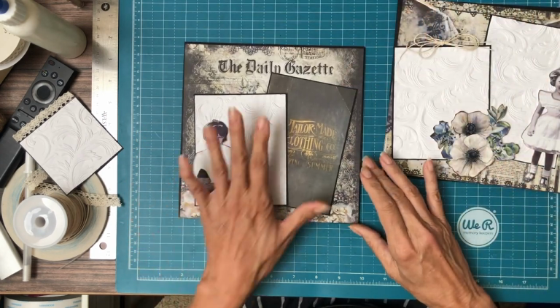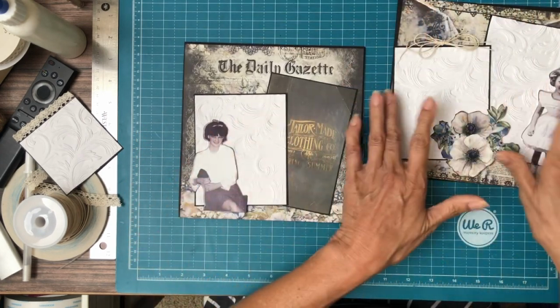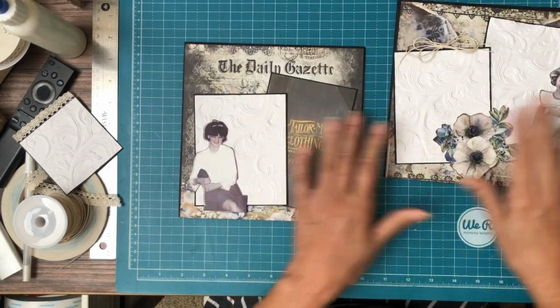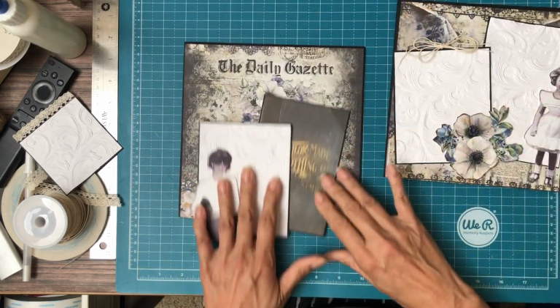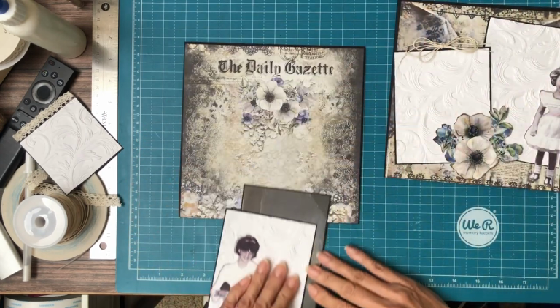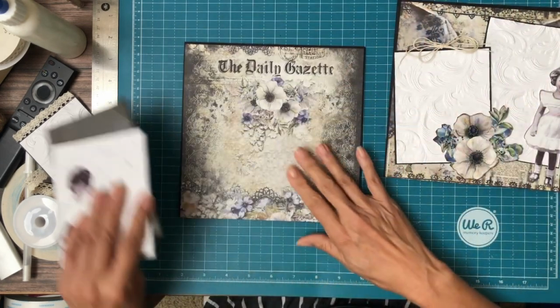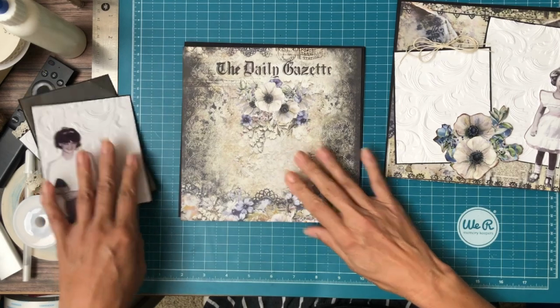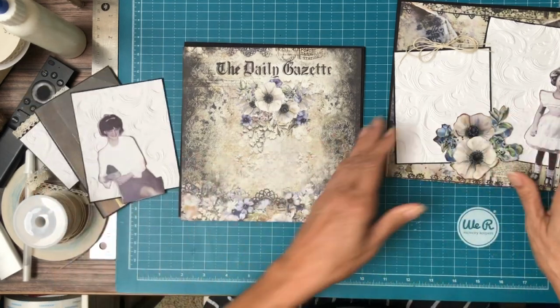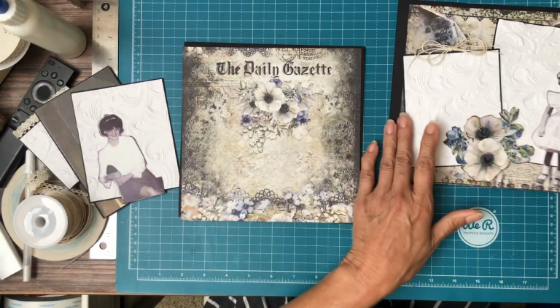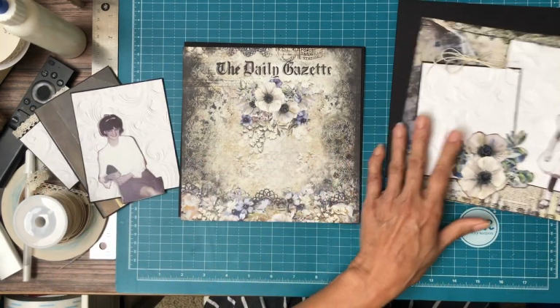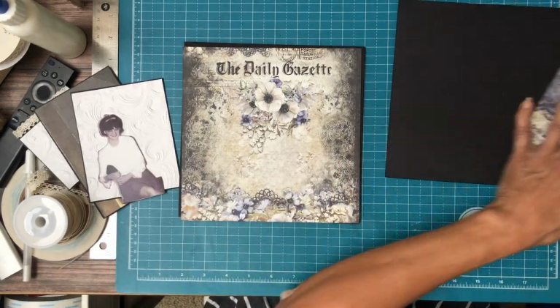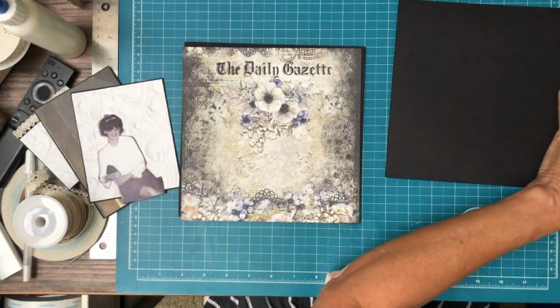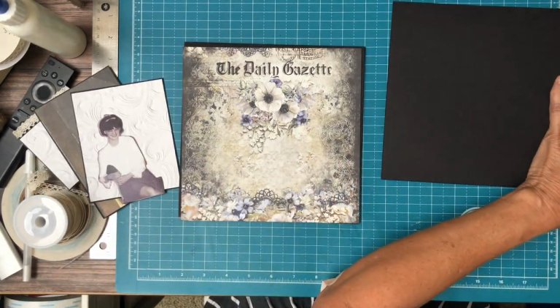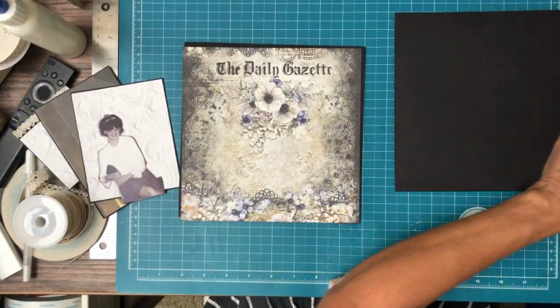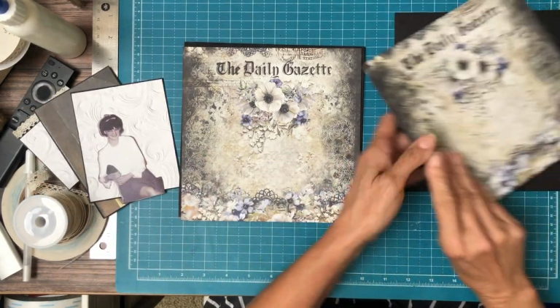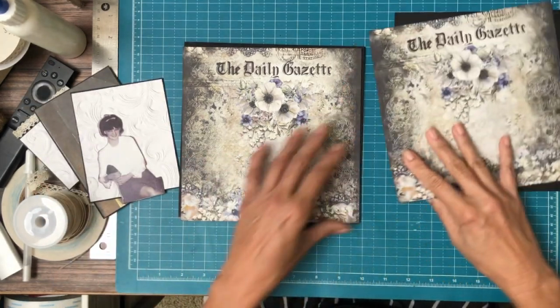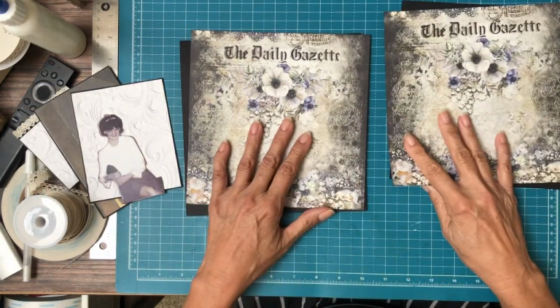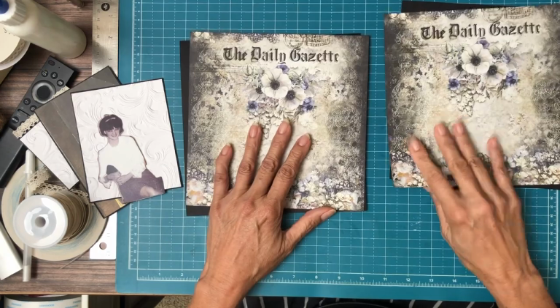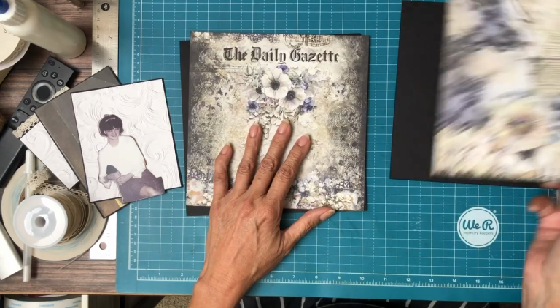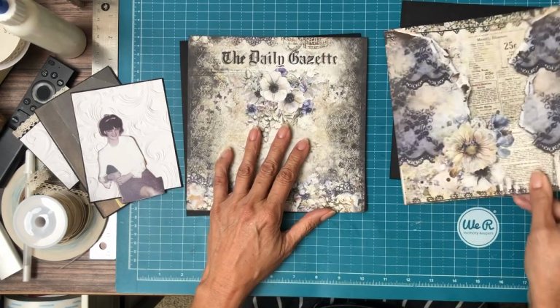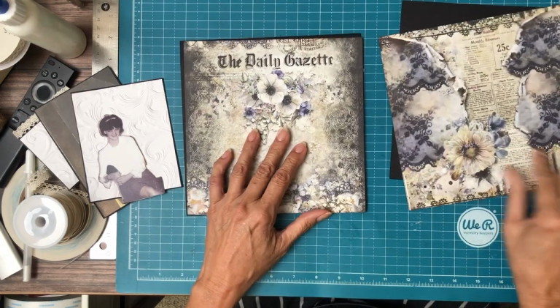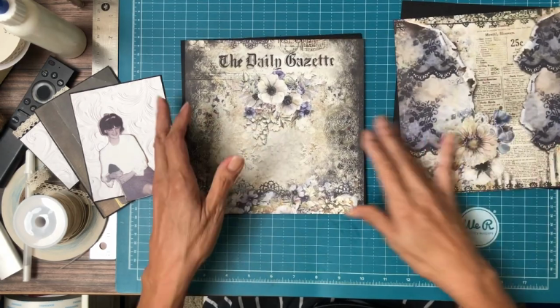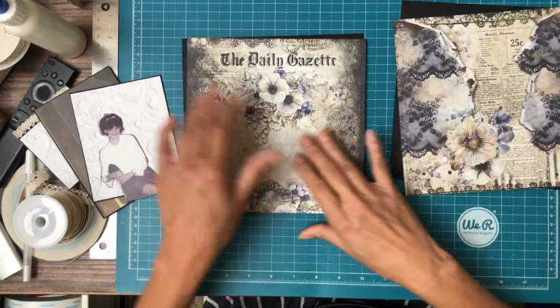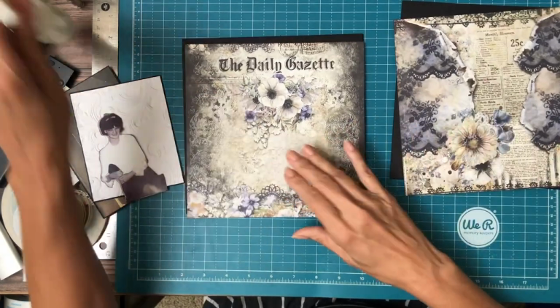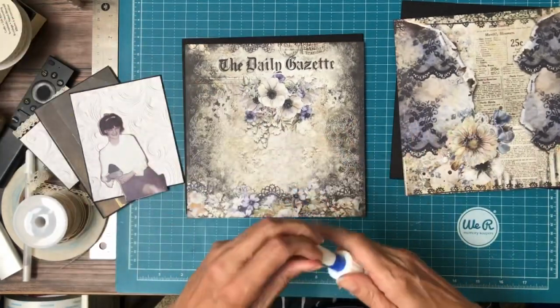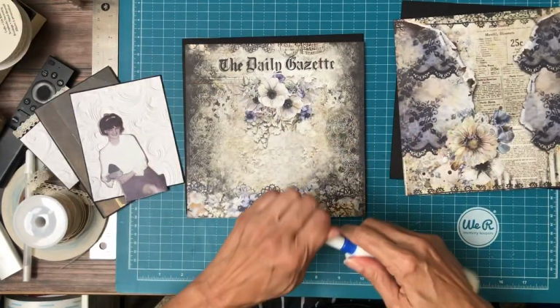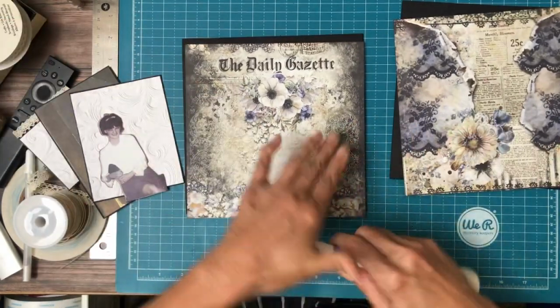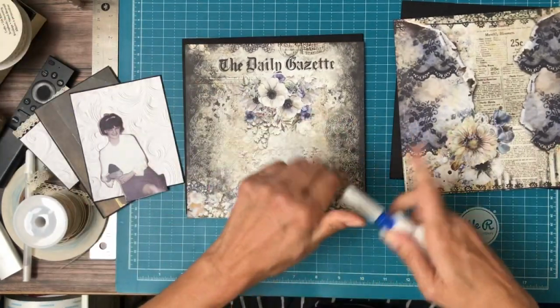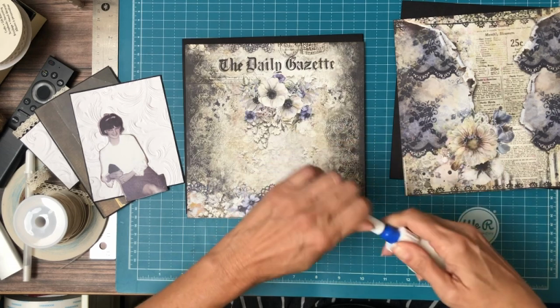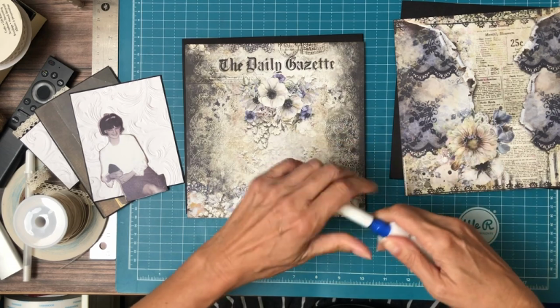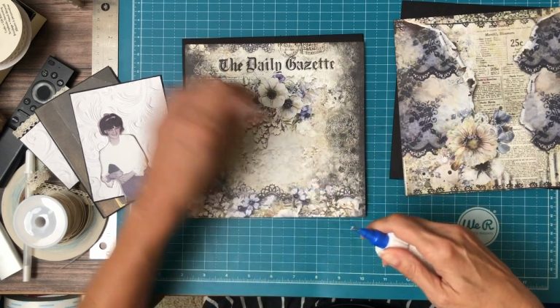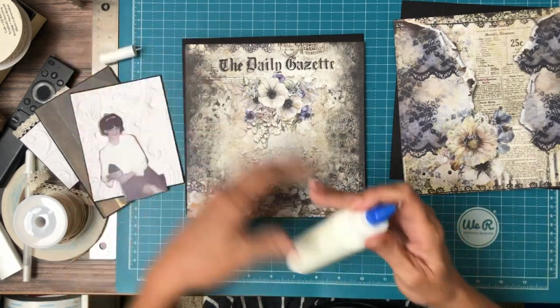This is page 4 and this is page 5. This is the paper I've selected for the base. It's from the 8x8 — I'm using the A side and the B side. I'm going to use the A side on page 4 and the B side on page 5.